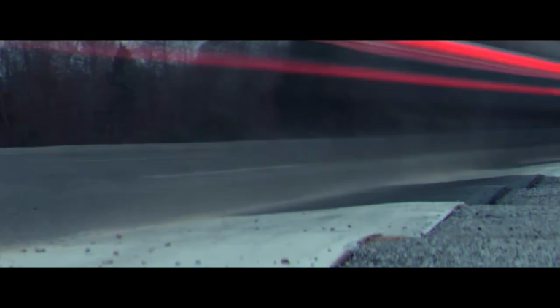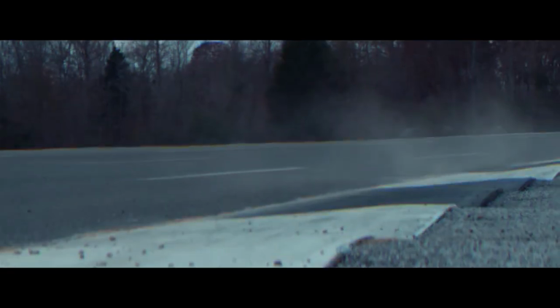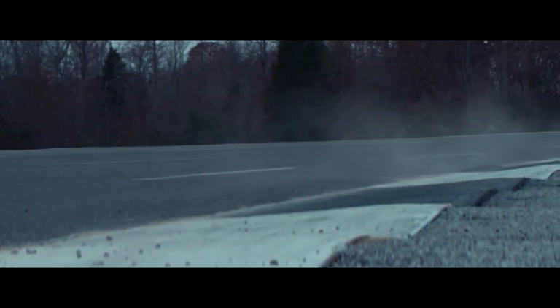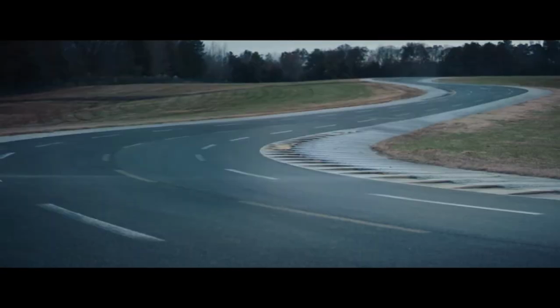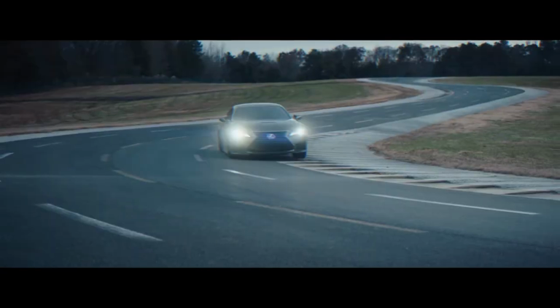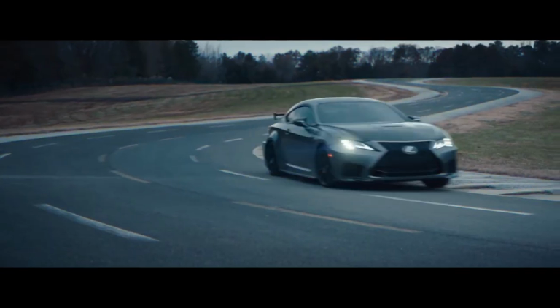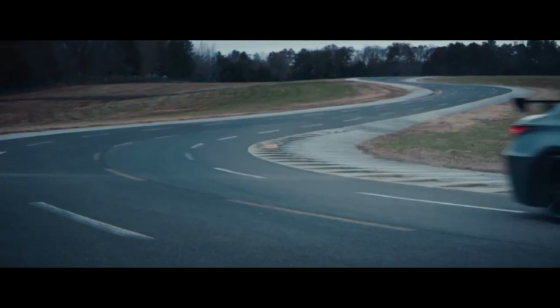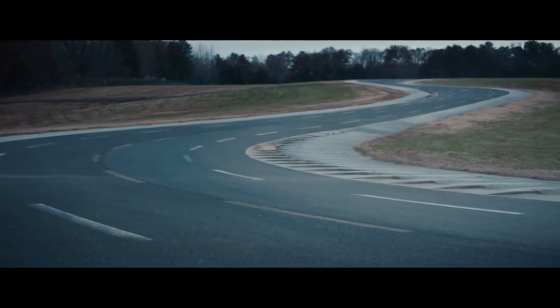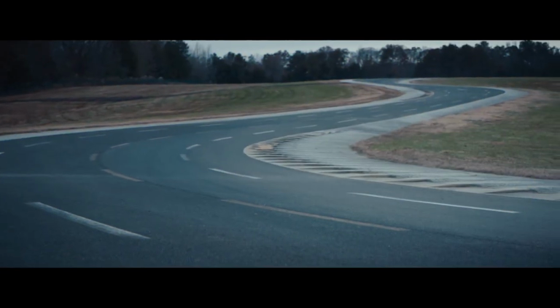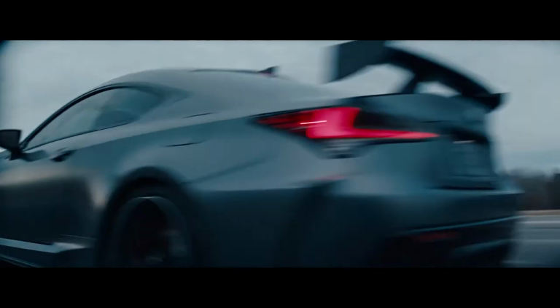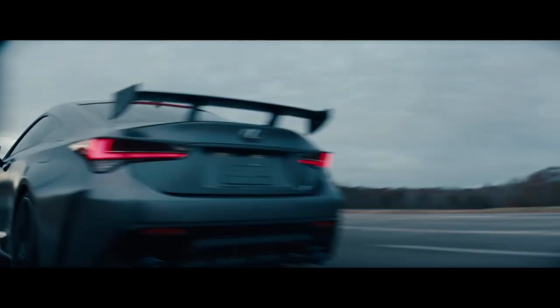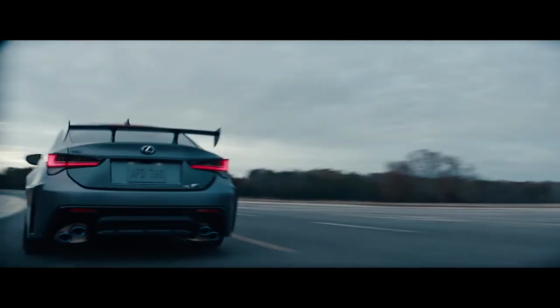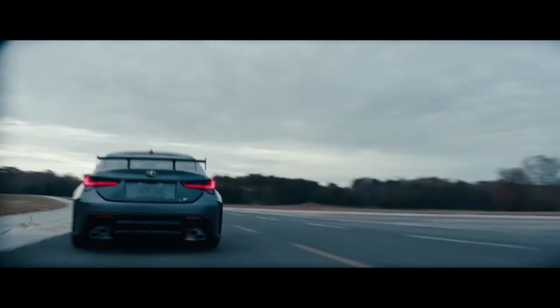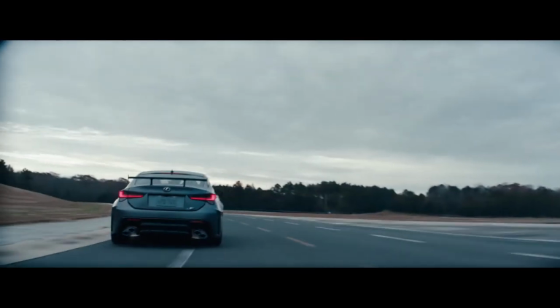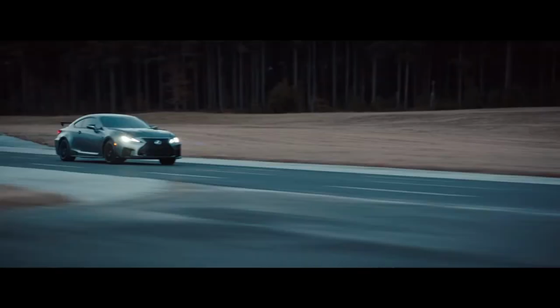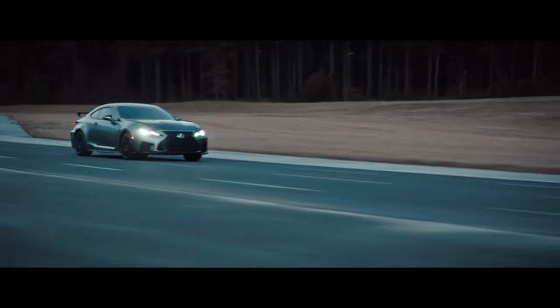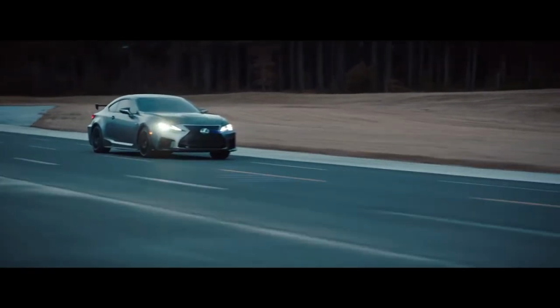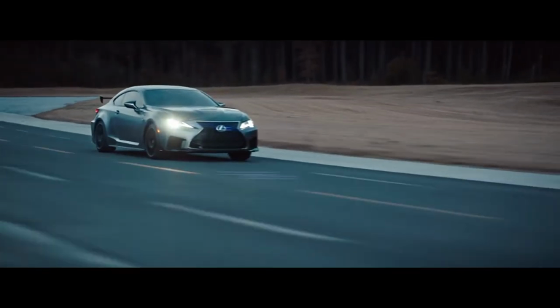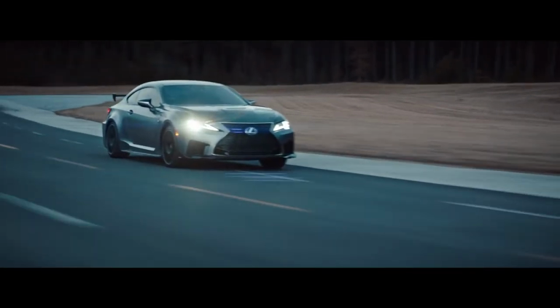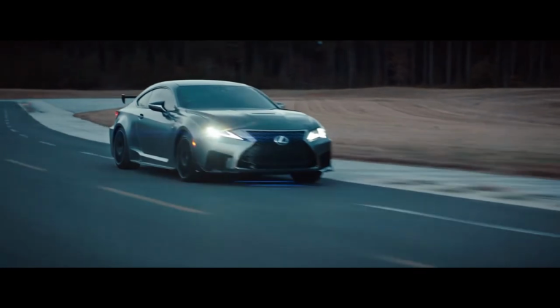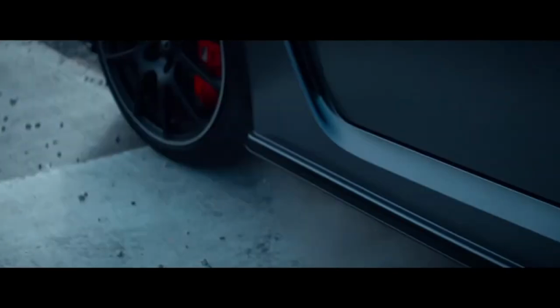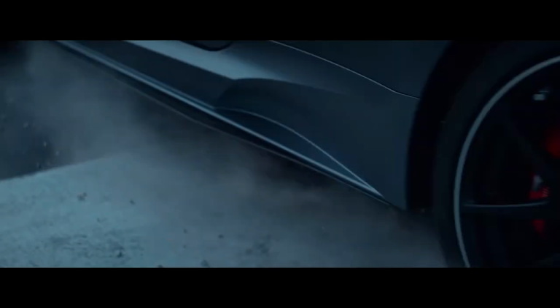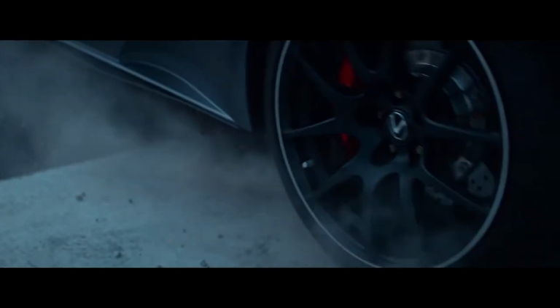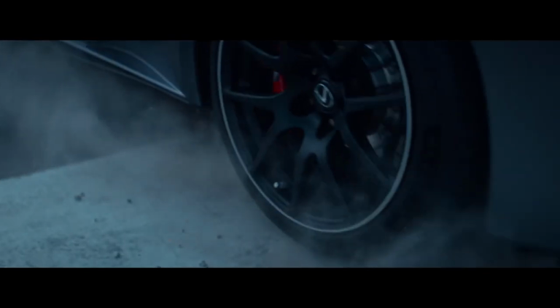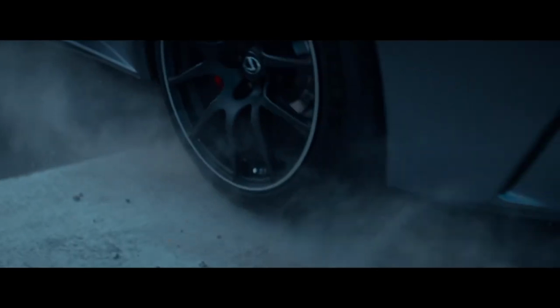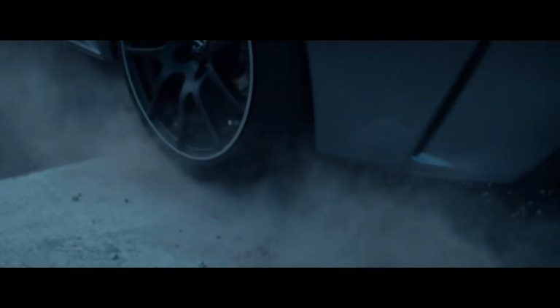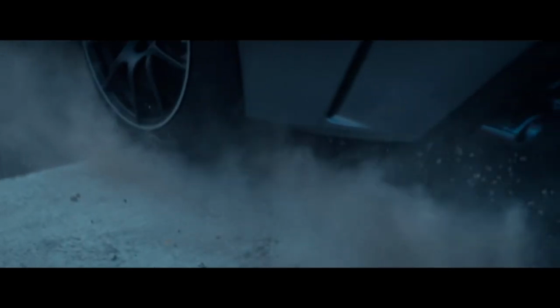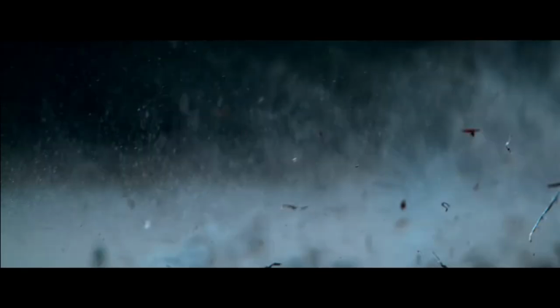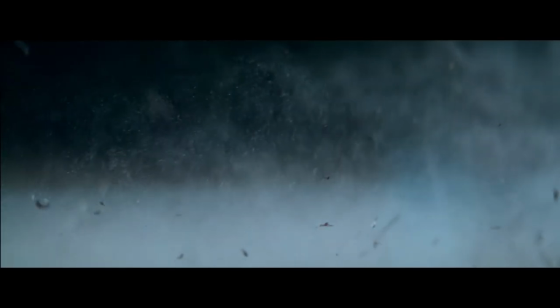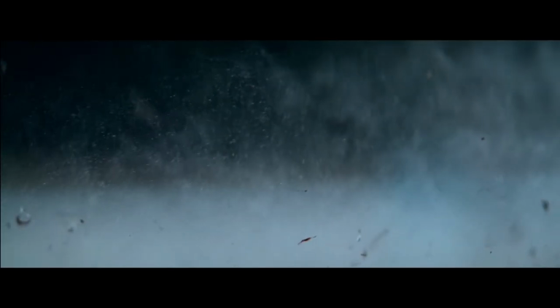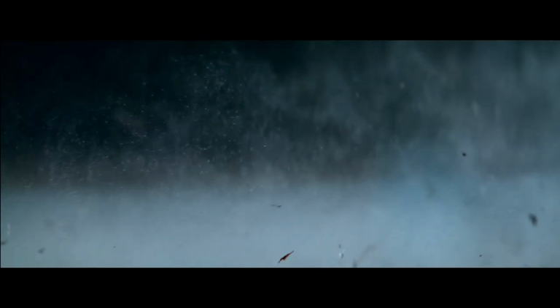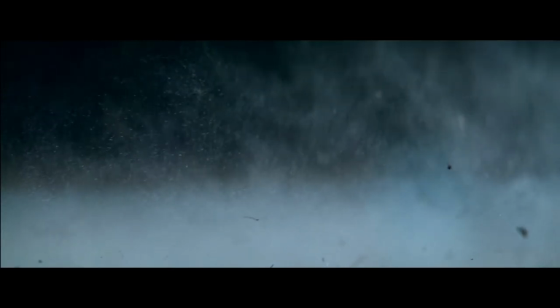Another leap. To increase downforce and decrease drag. Develop bespoke Michelin Pilot Sport 4S tires to maximize grip.